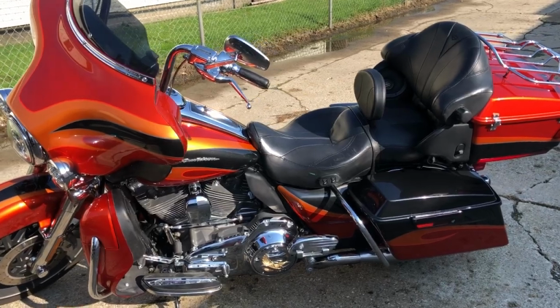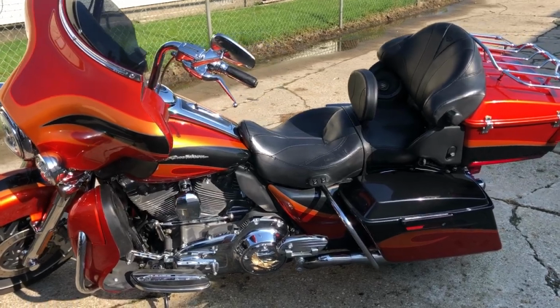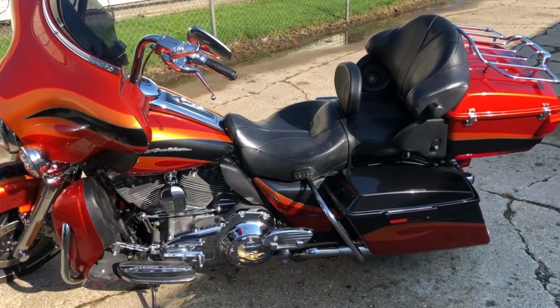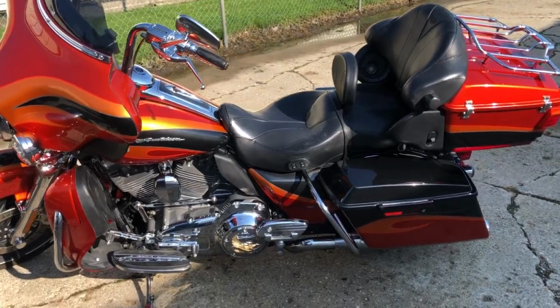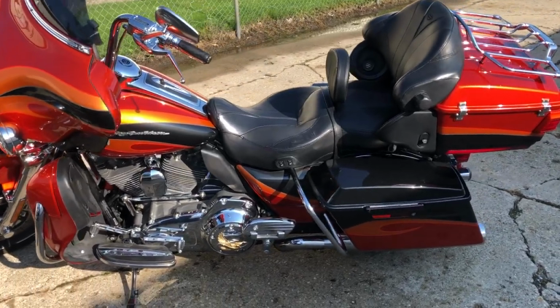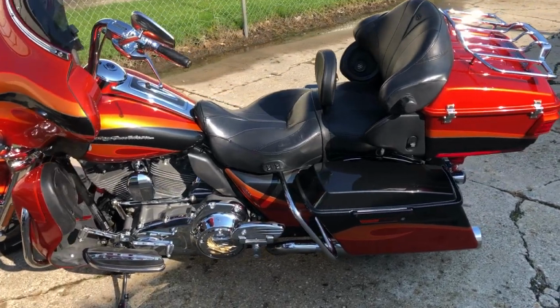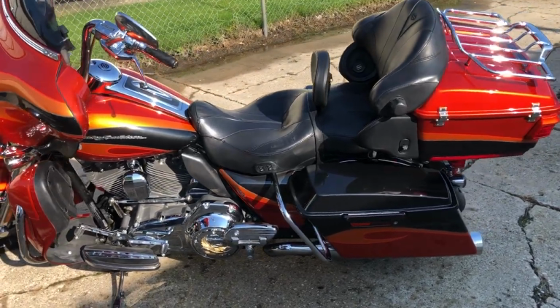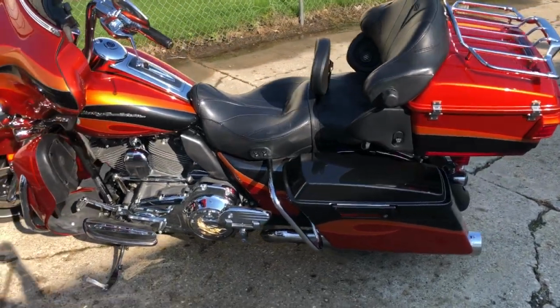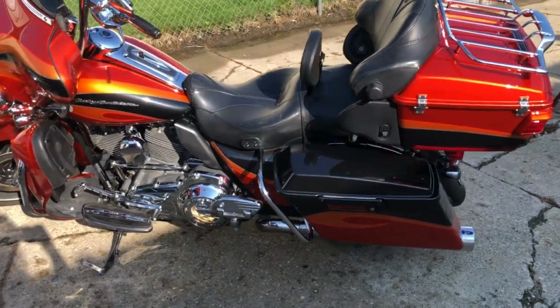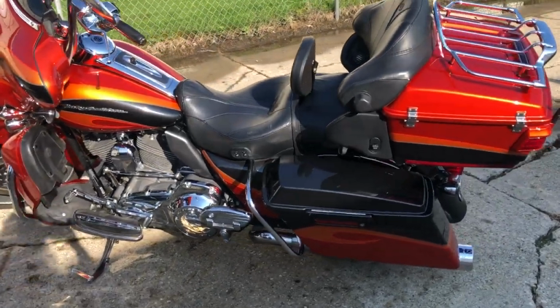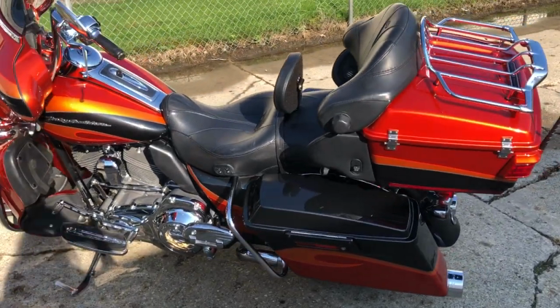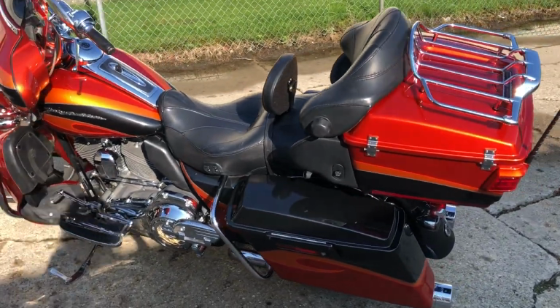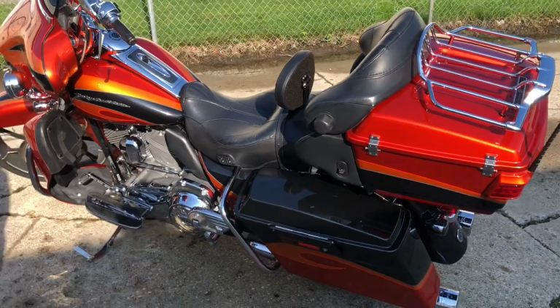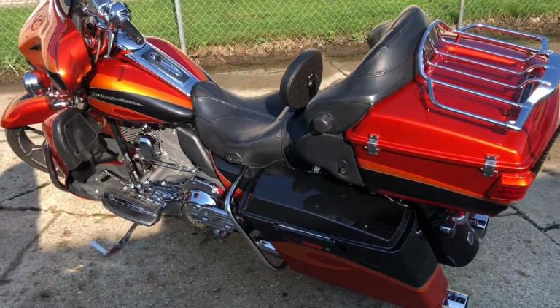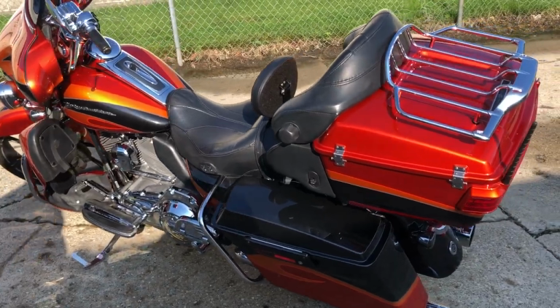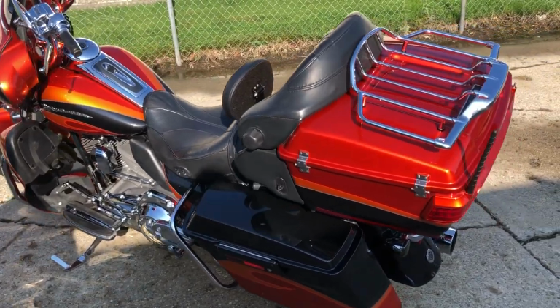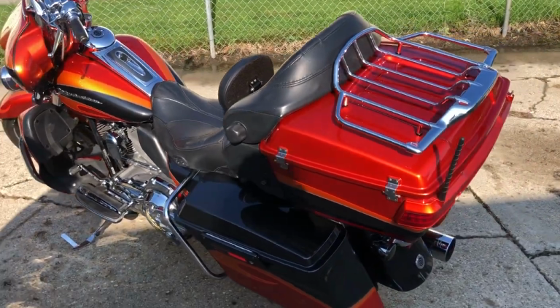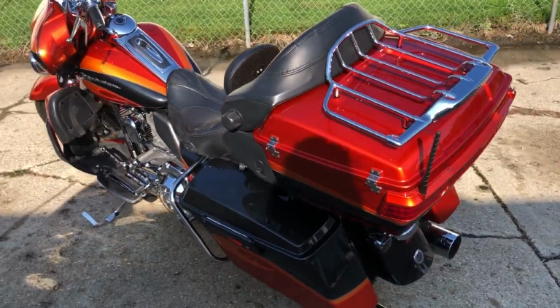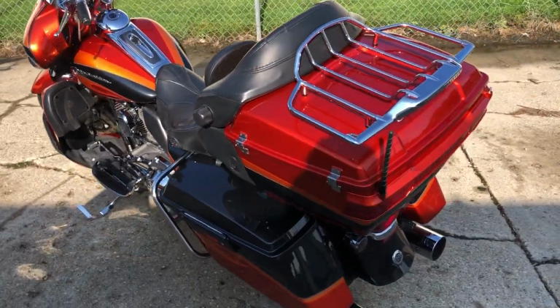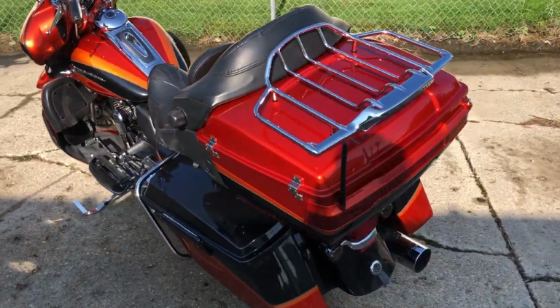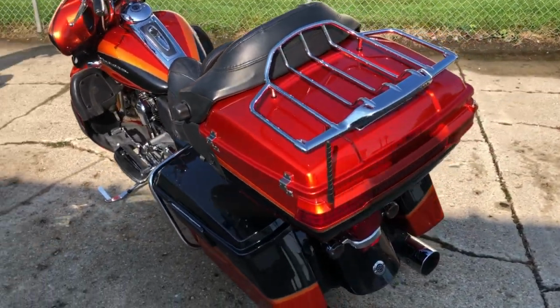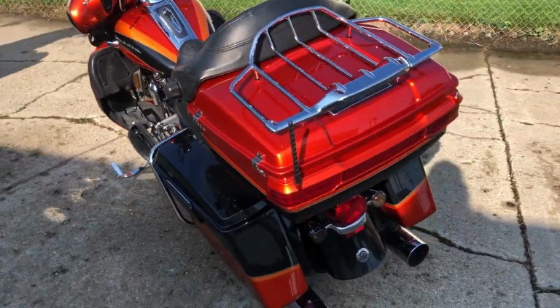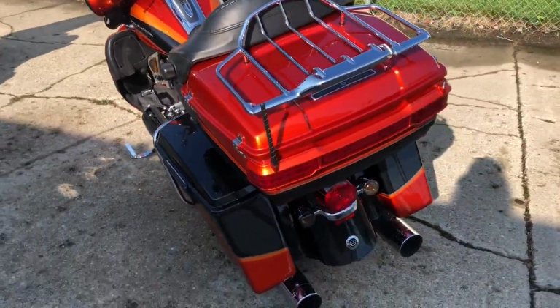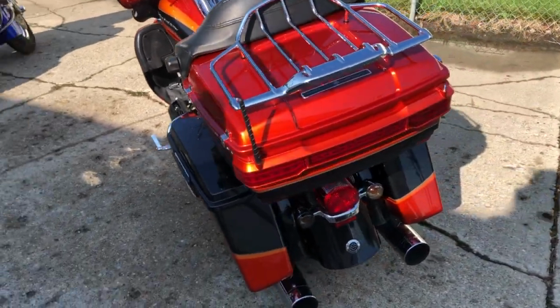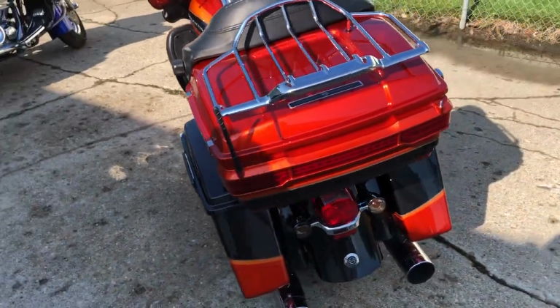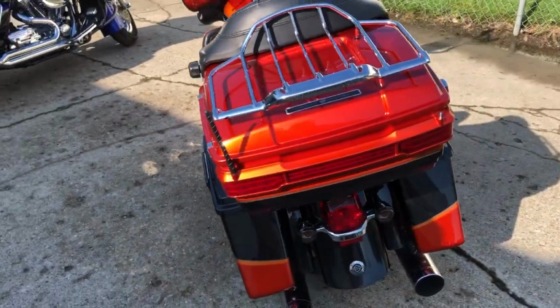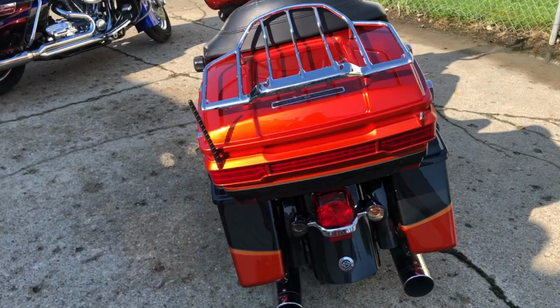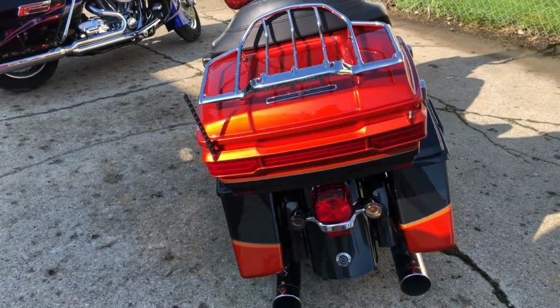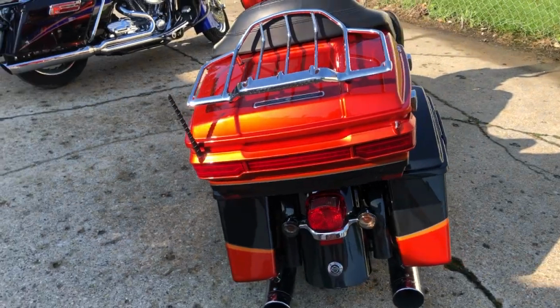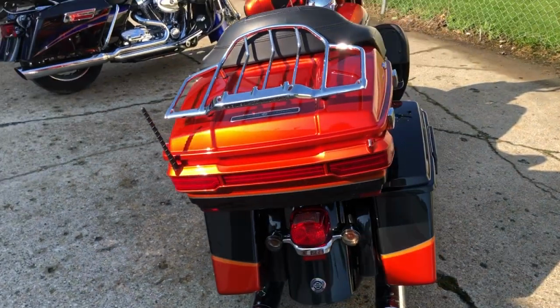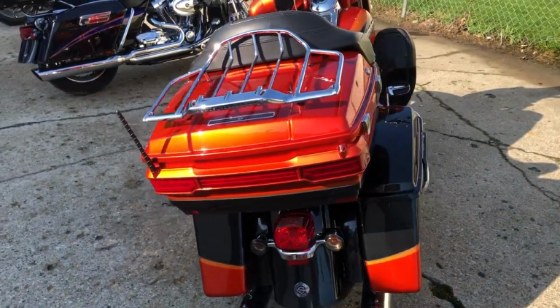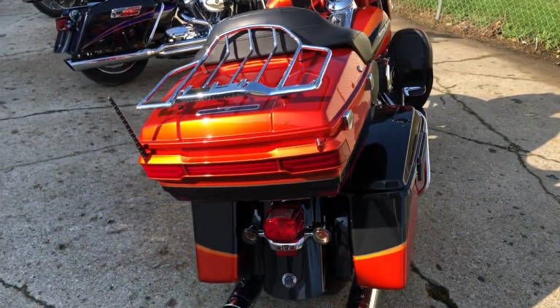Hey guys, ApprovalPowerSports.com here doing some videos on some stuff that just rolled into the showroom. I got a 2013 Harley-Davidson Screaming Eagle 110 for sale, only 18,790 miles, super clean.